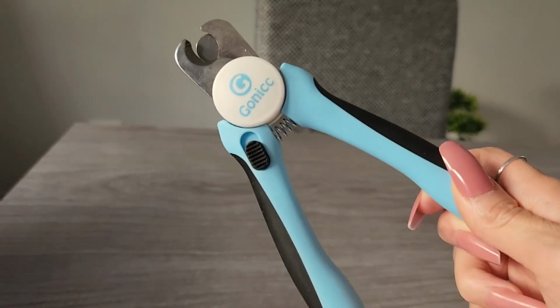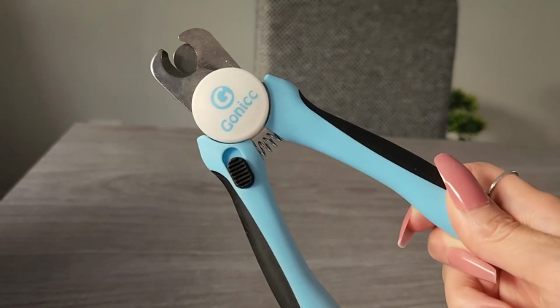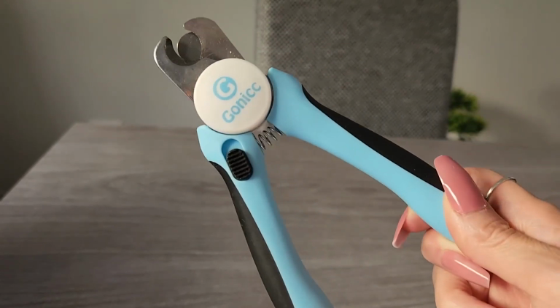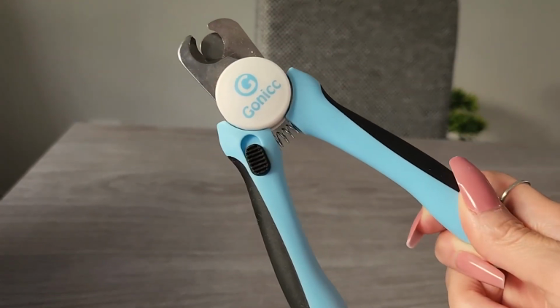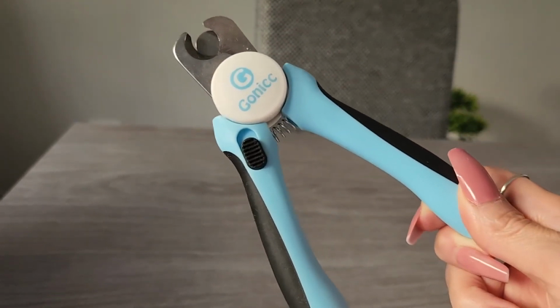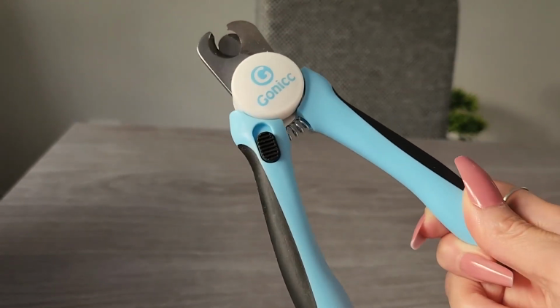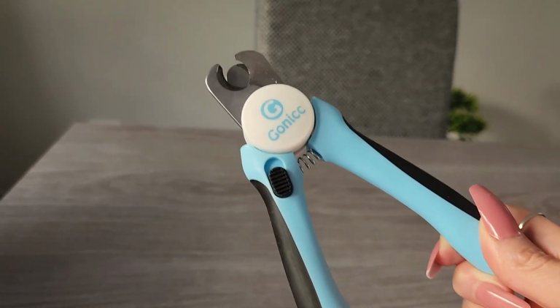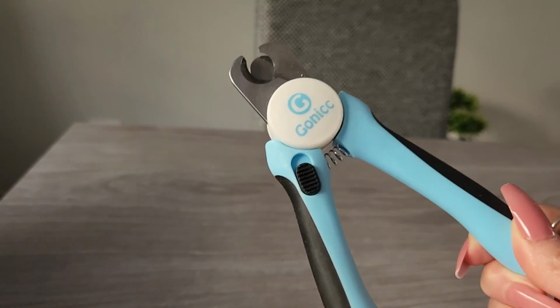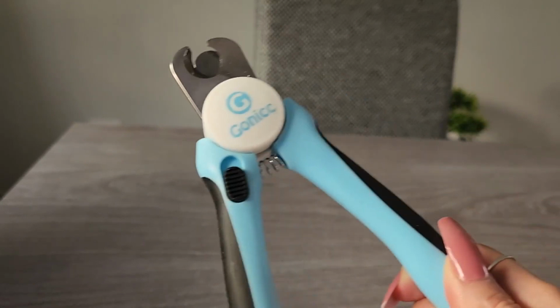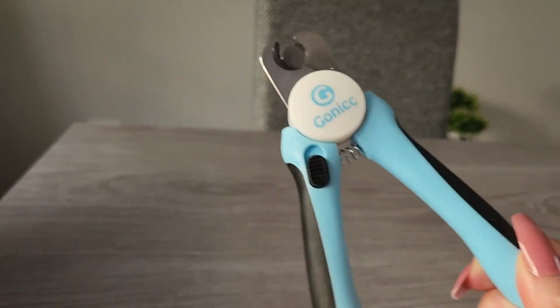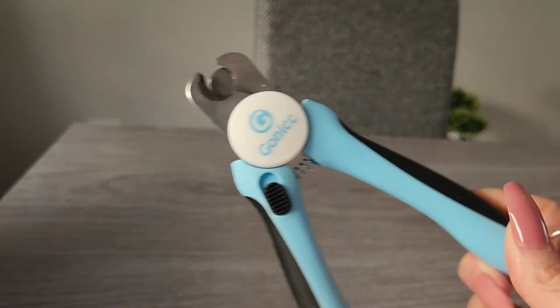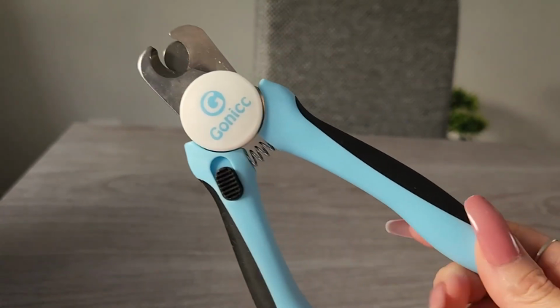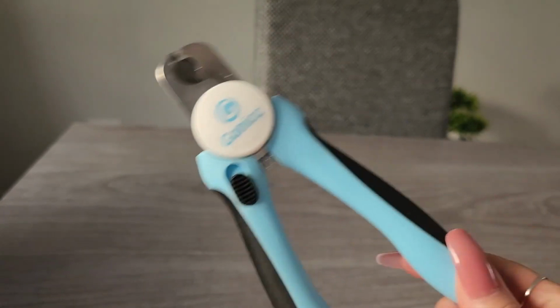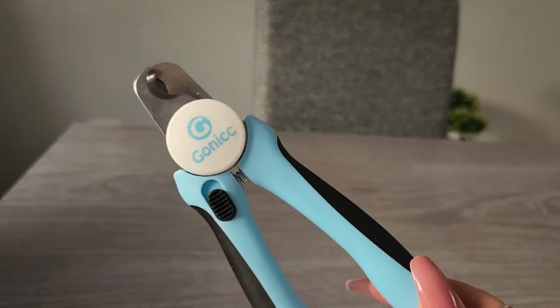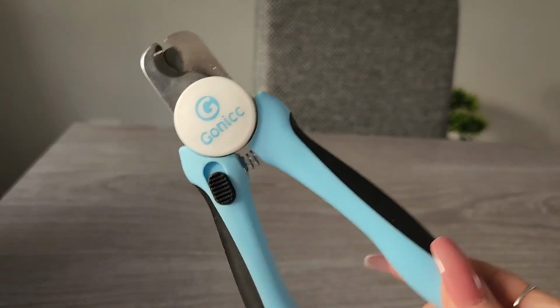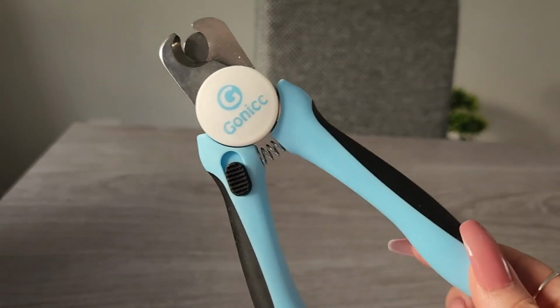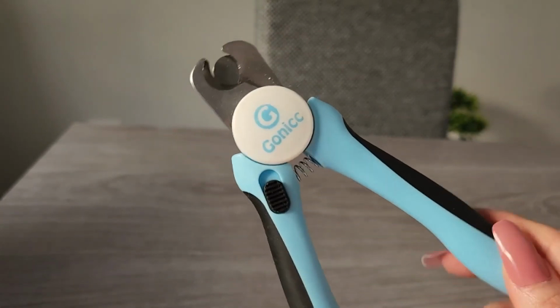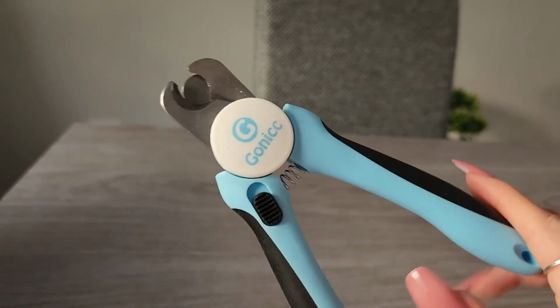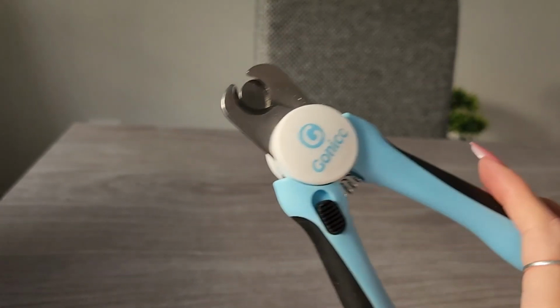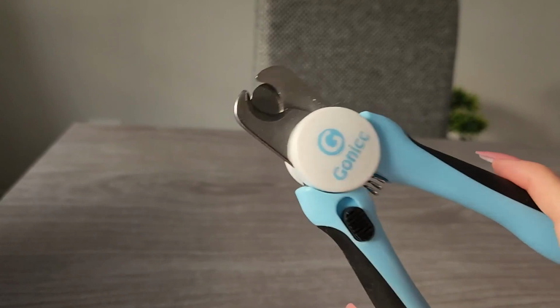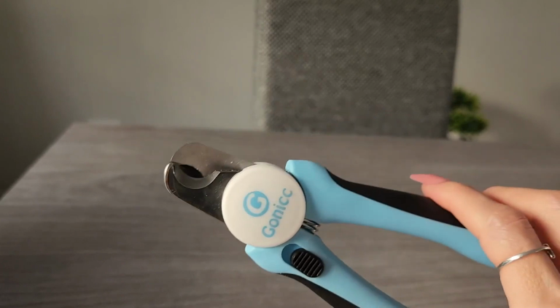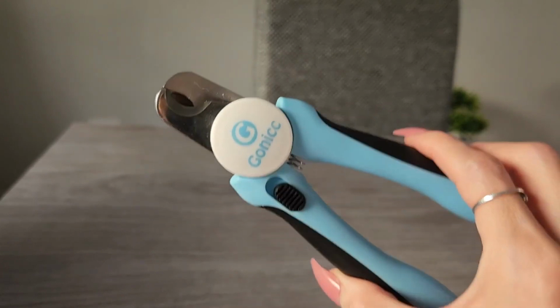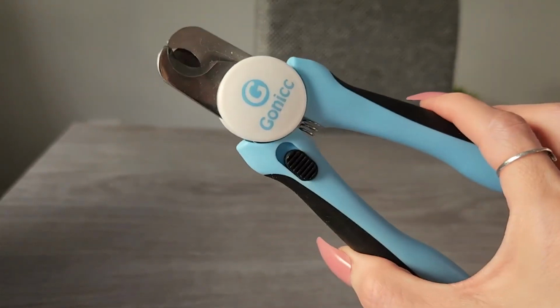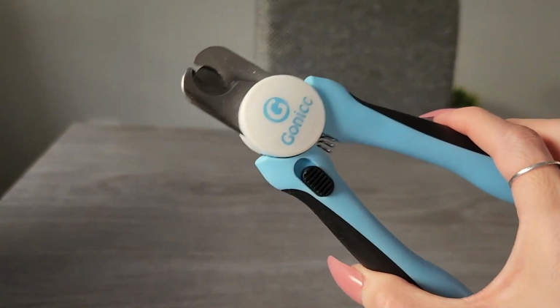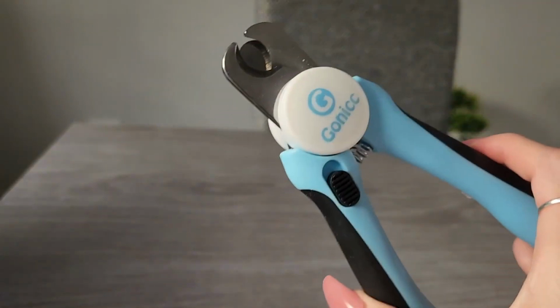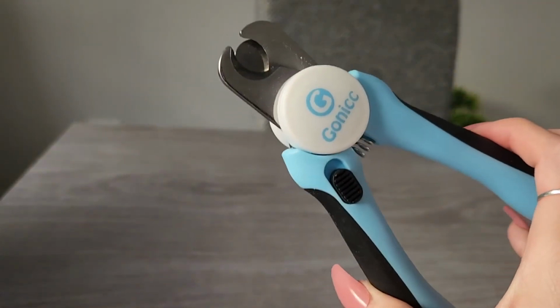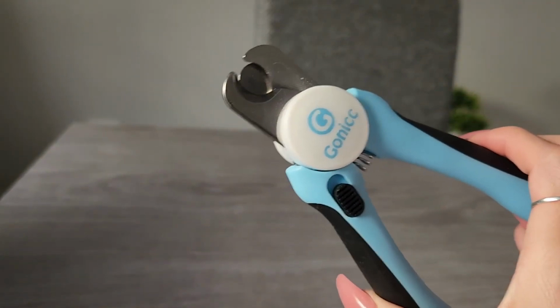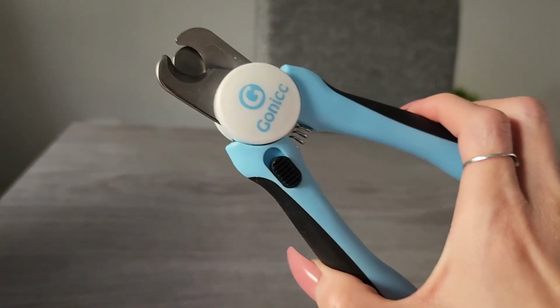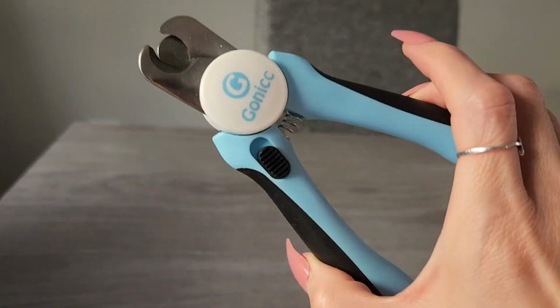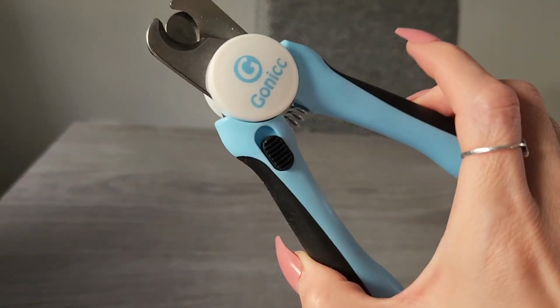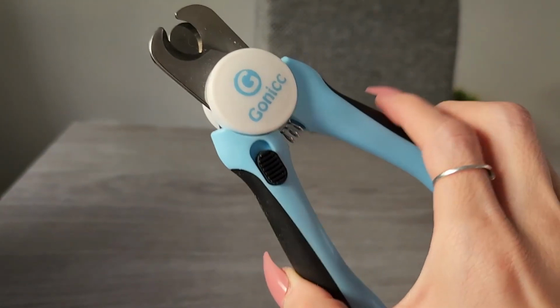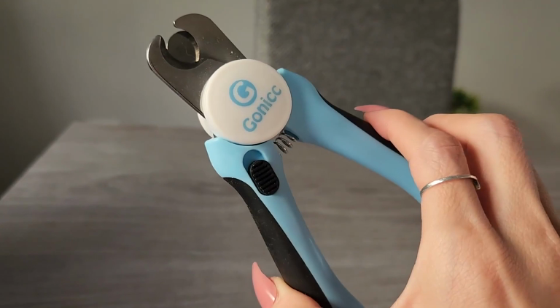I love the color — it's really nice. But I really love that it has that protection feature so you don't cut too far into your doggy's claws. Anyways, highly recommend.